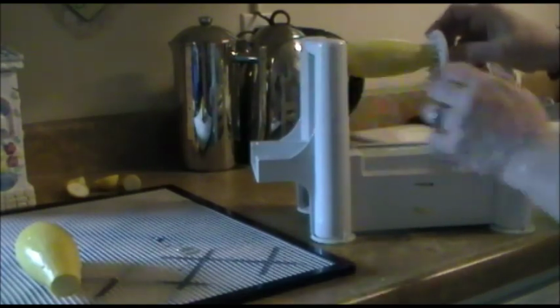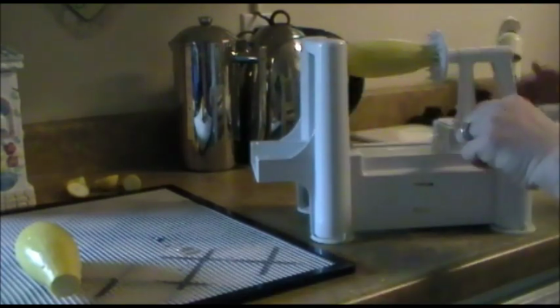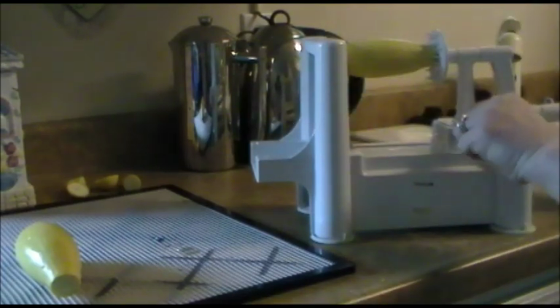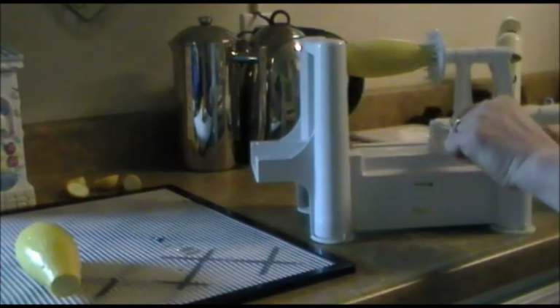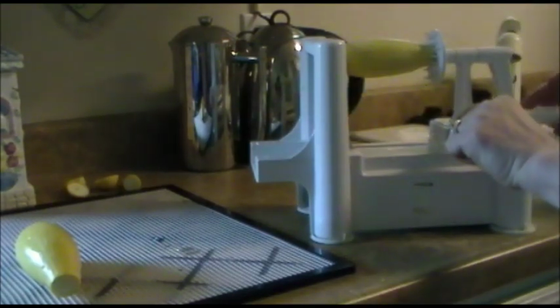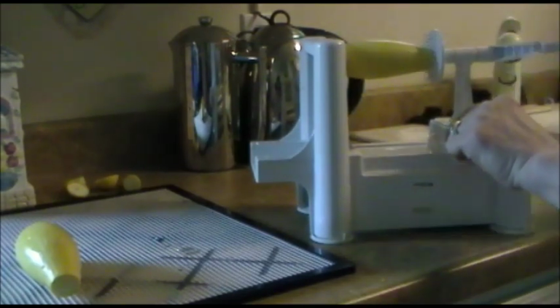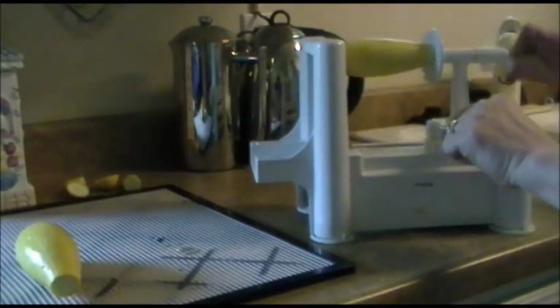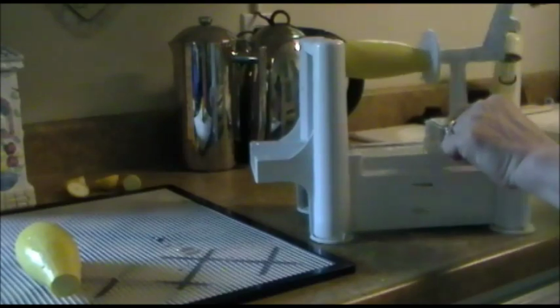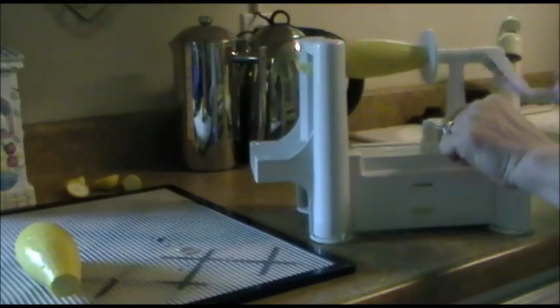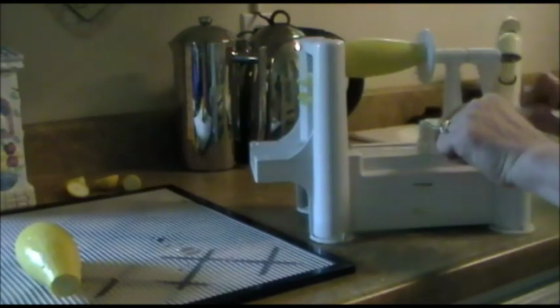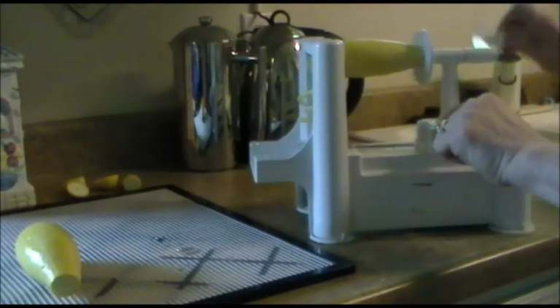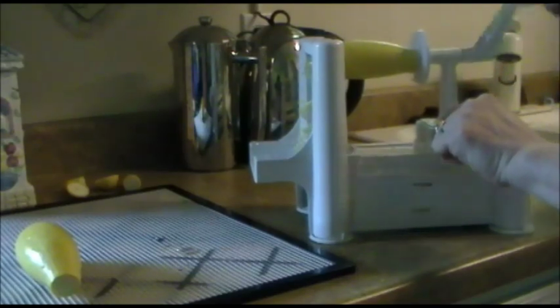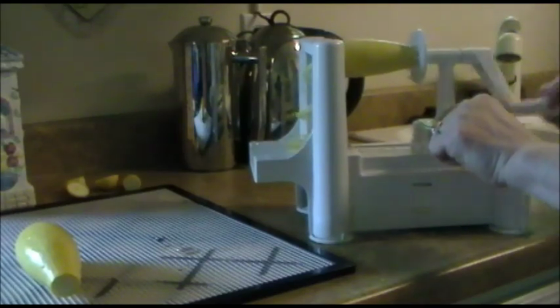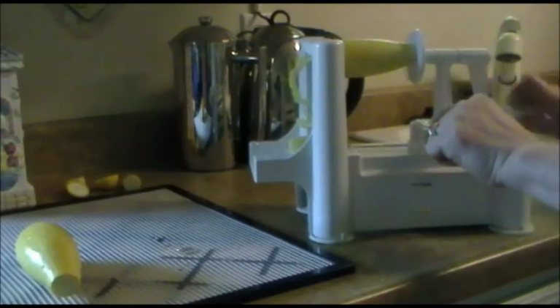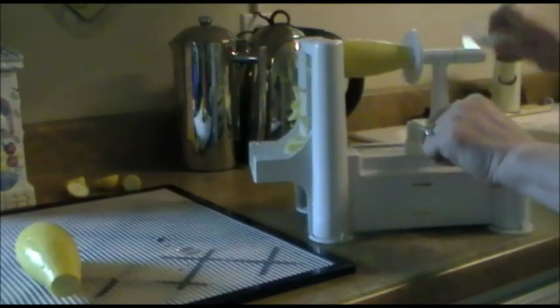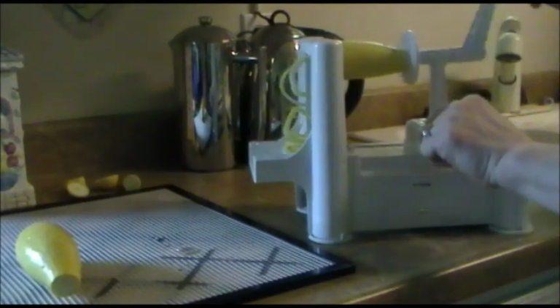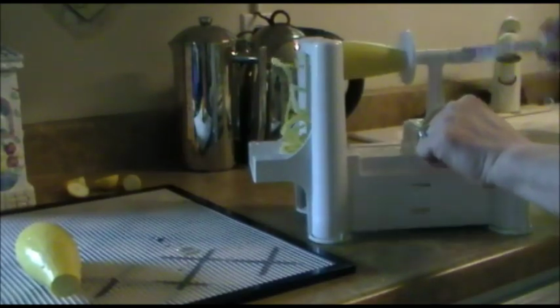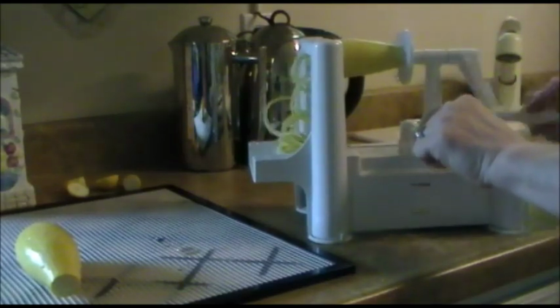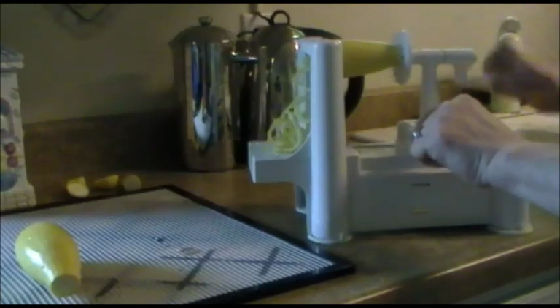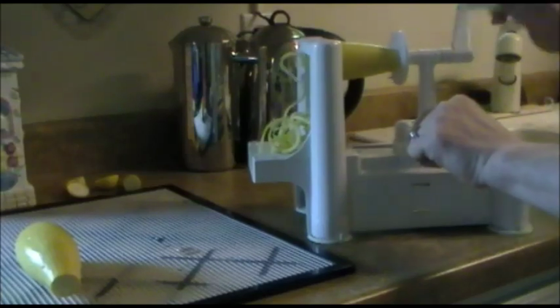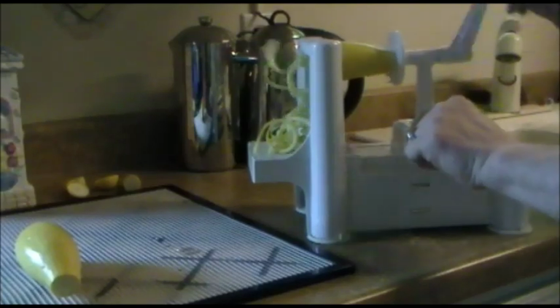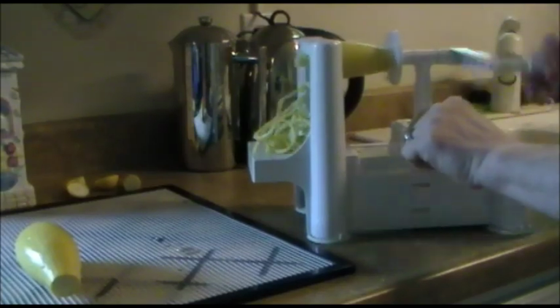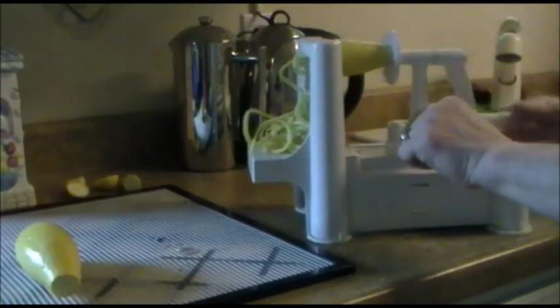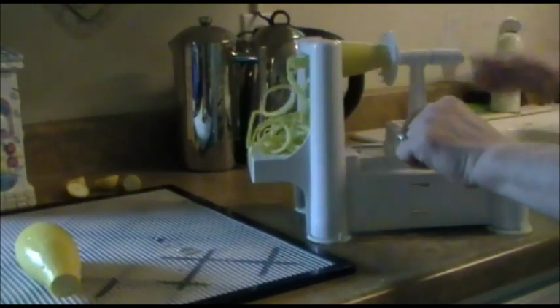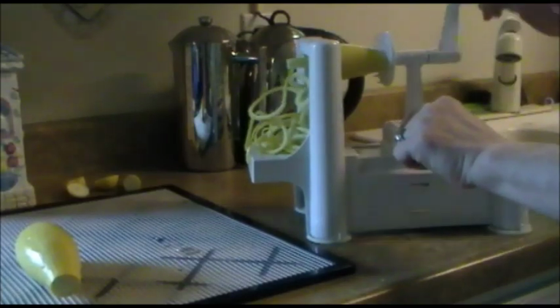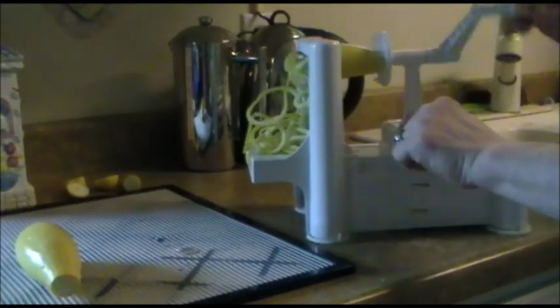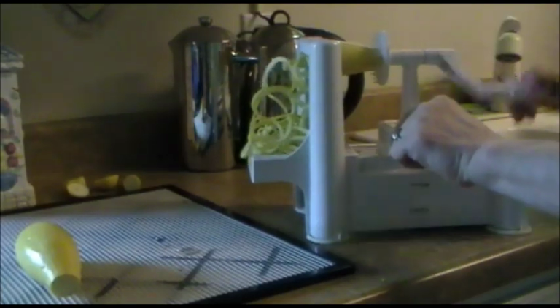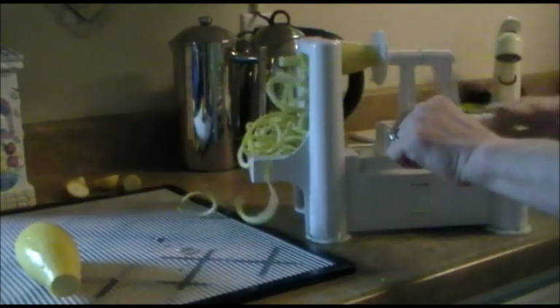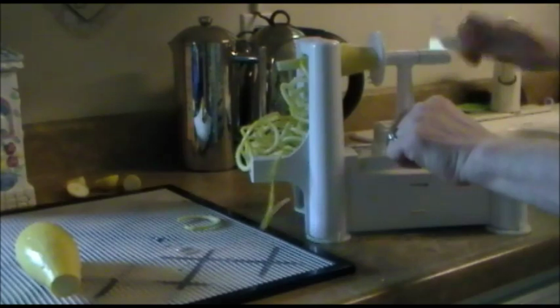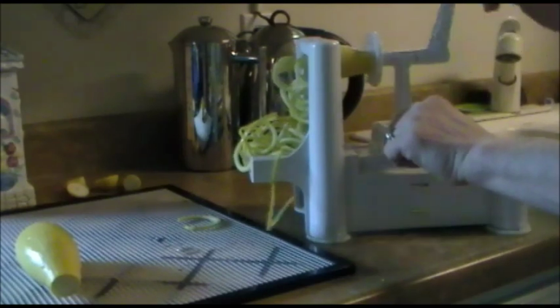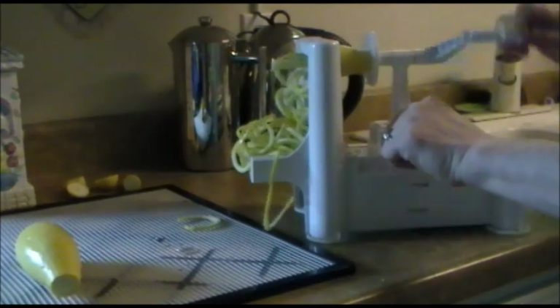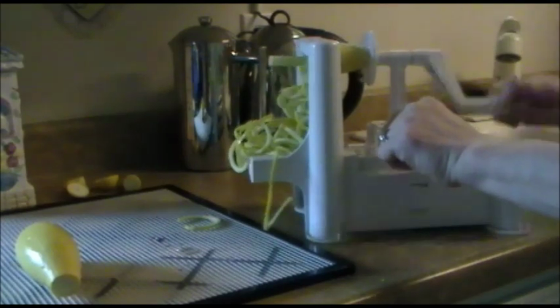All you do is put a little pressure on it while you turn the crank, and what comes out are lovely spaghetti-type noodles — squash Eddie, zoodles.